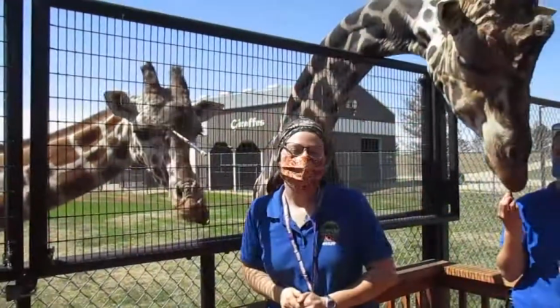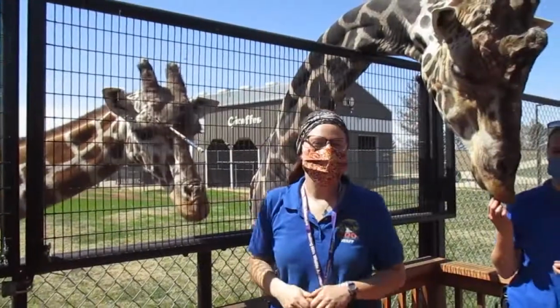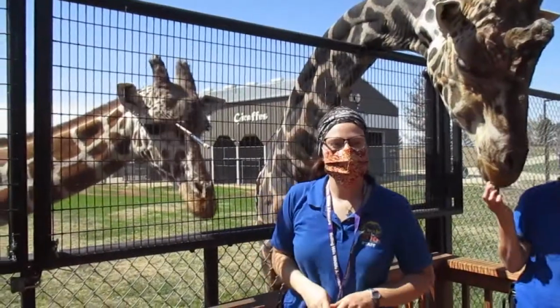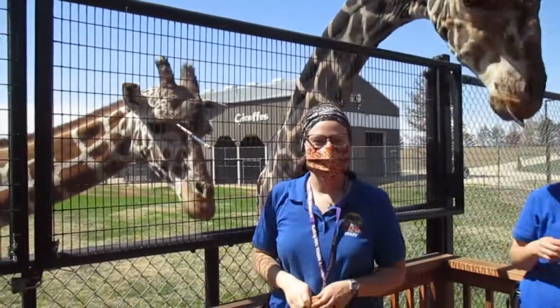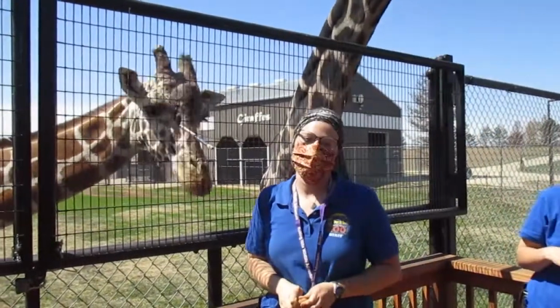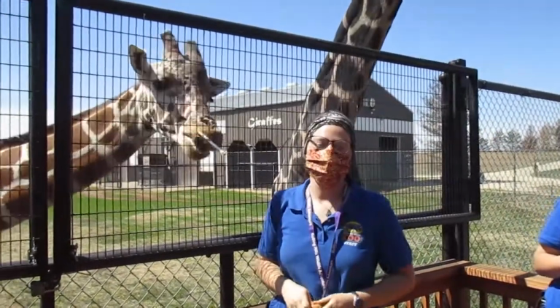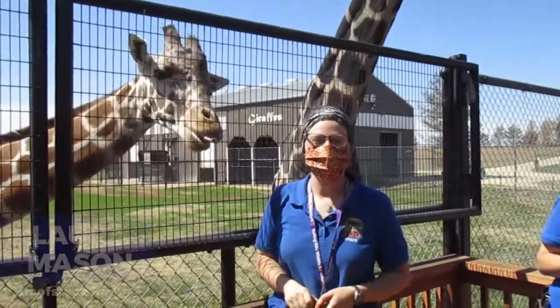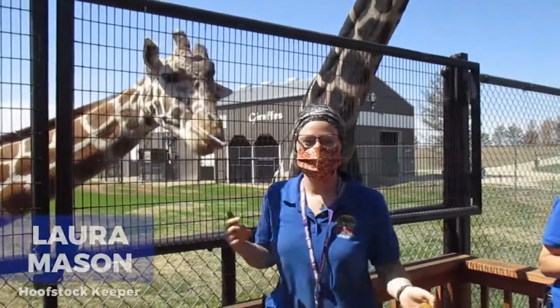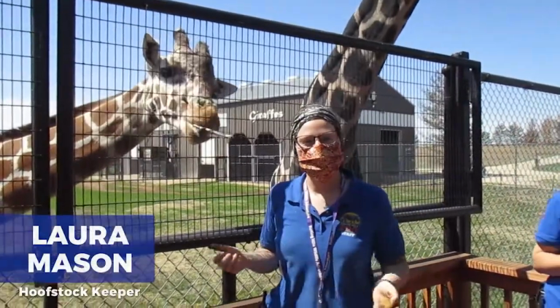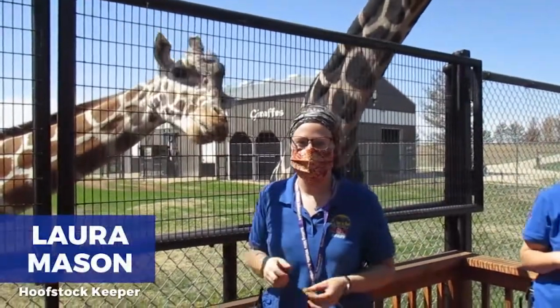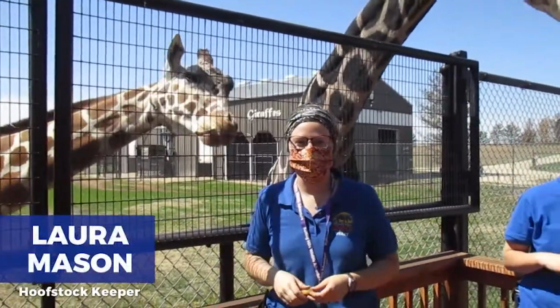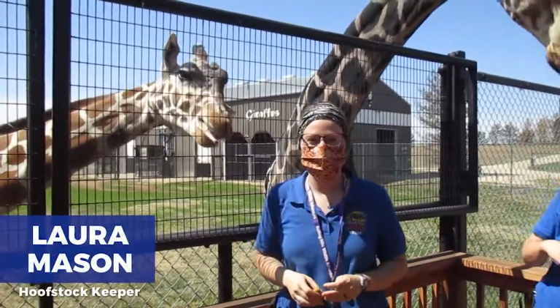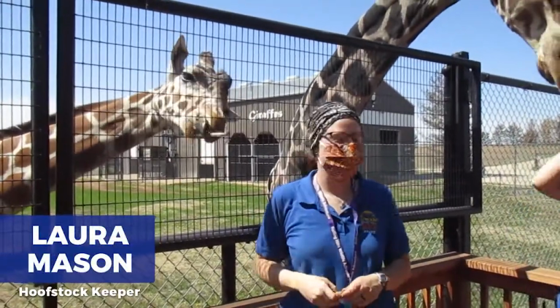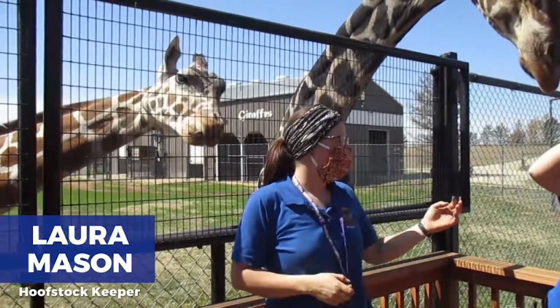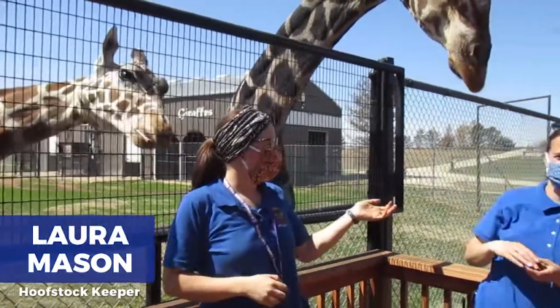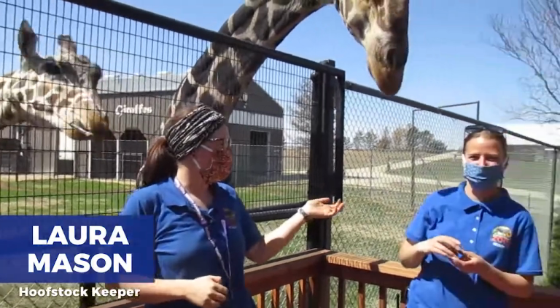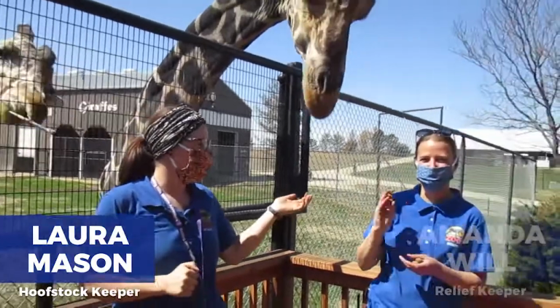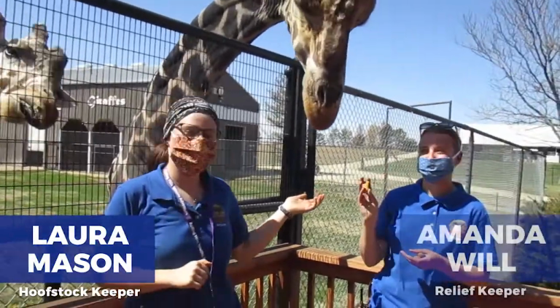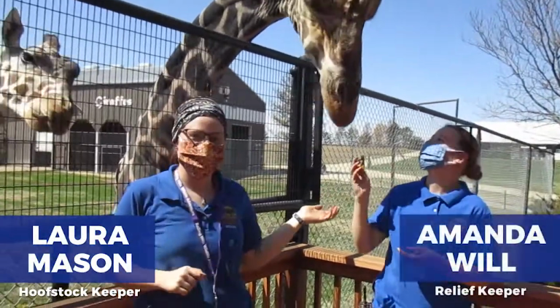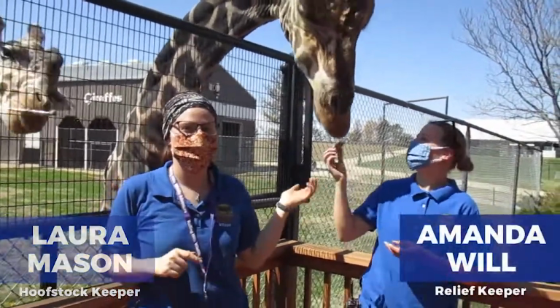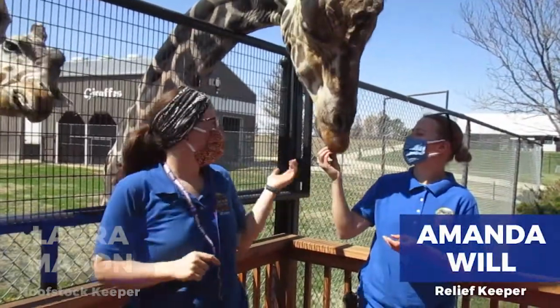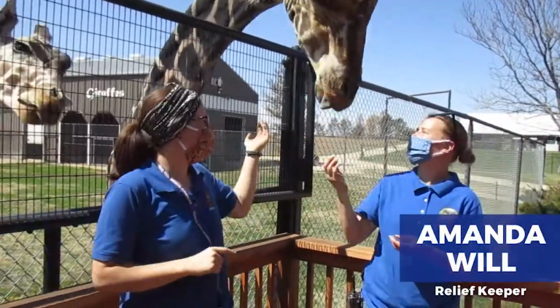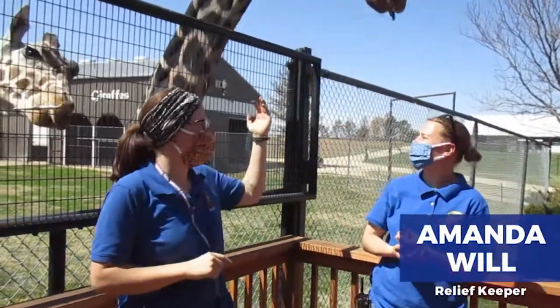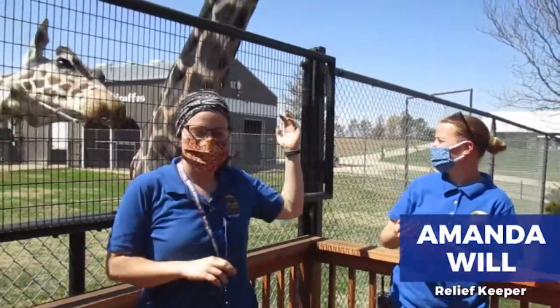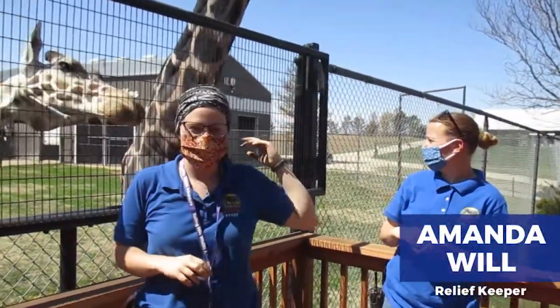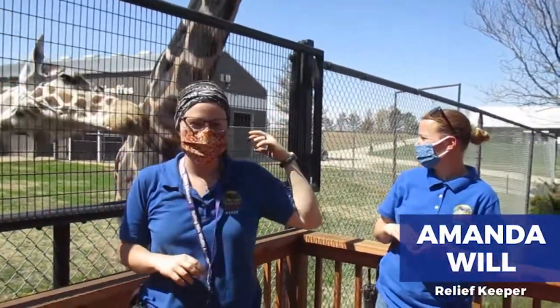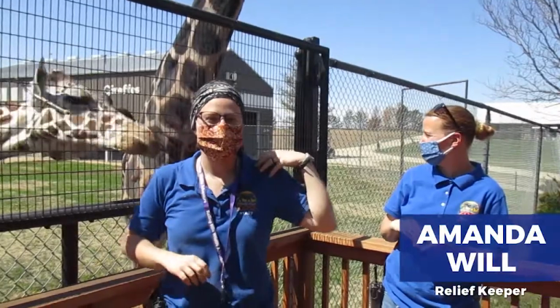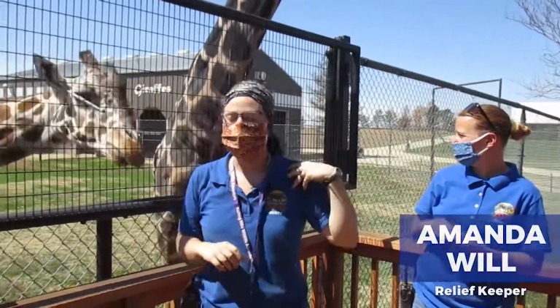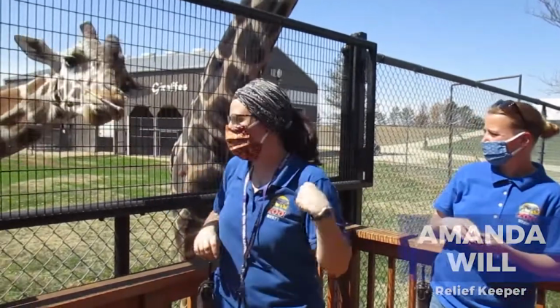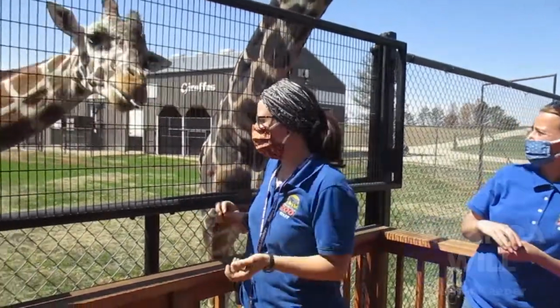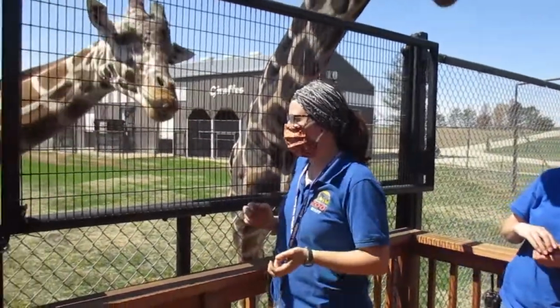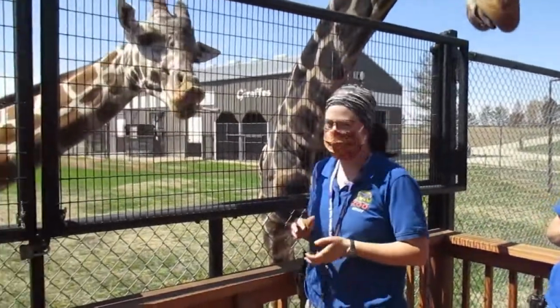Welcome to Bringing the Zoo to You here at Rolling Hills Zoo. My name is Laura. I am one of the host pack keepers here, and helping me today is Amanda, one of our relief keepers. She's going to help distract BT a little bit, and we're going to do some painting with Zuri.